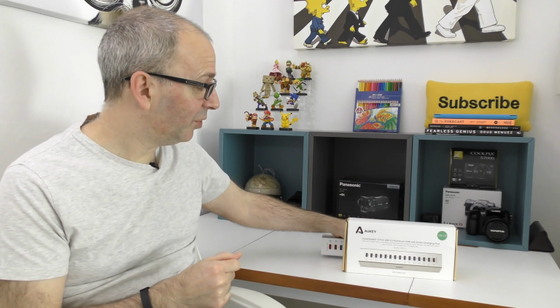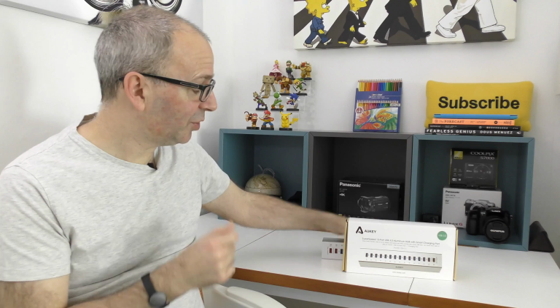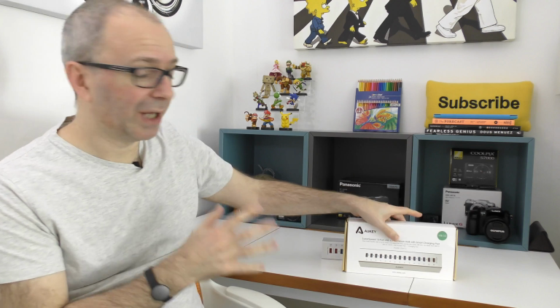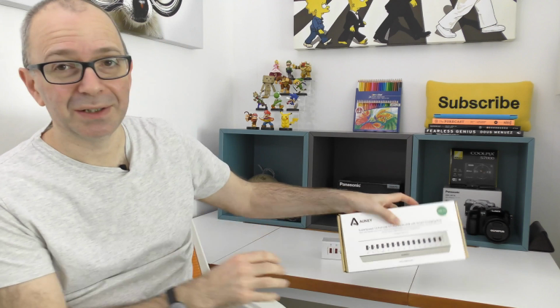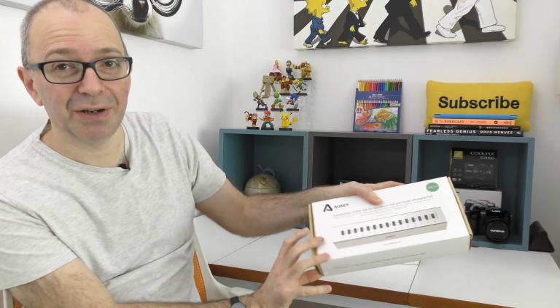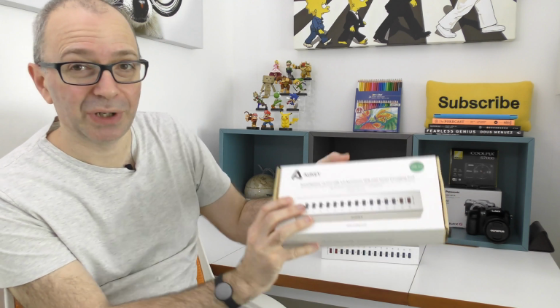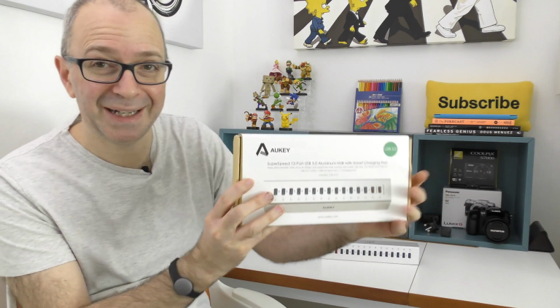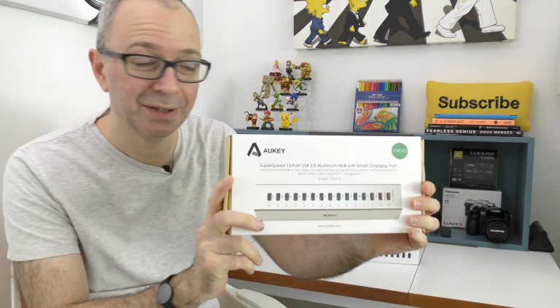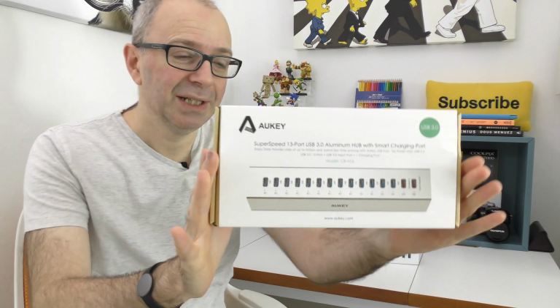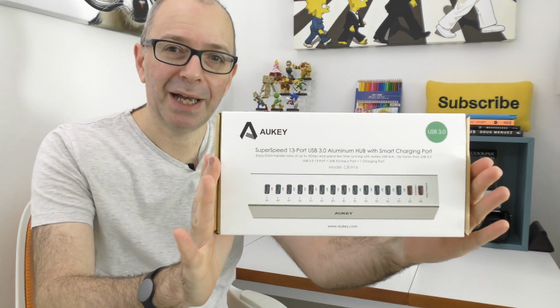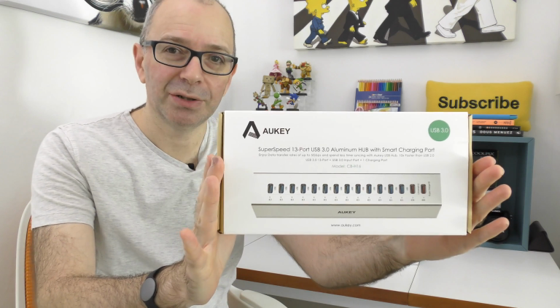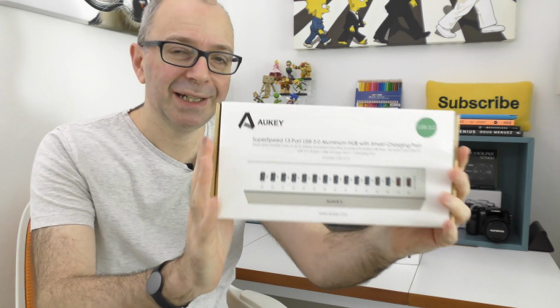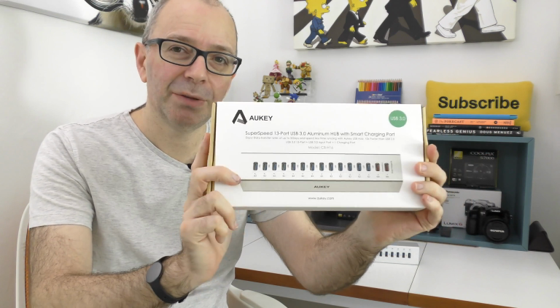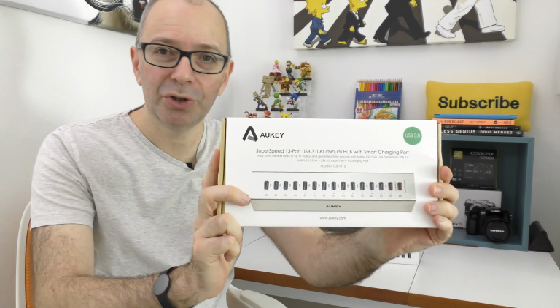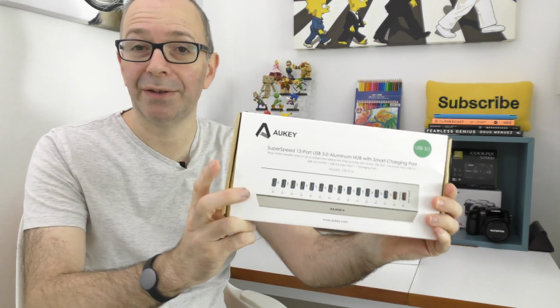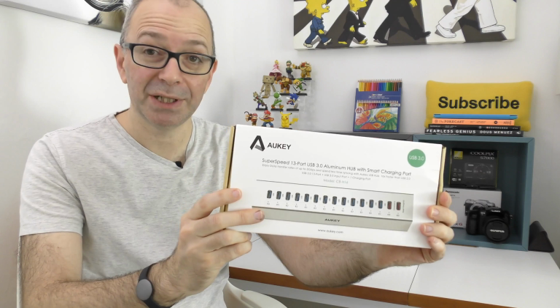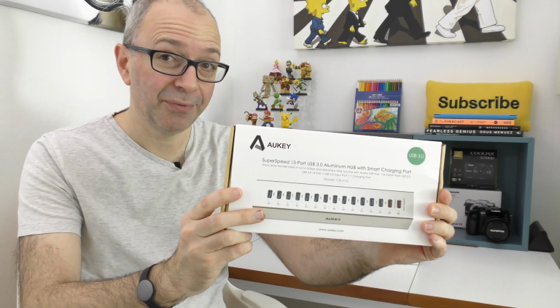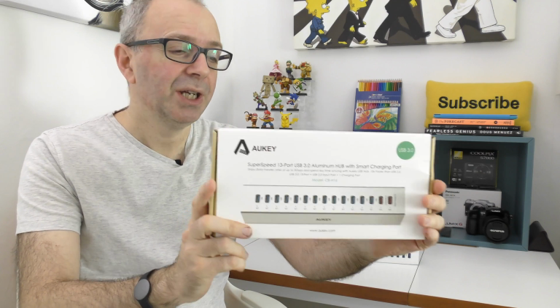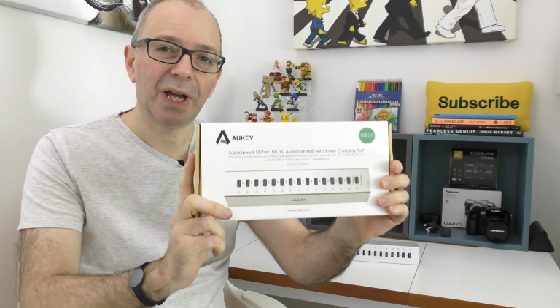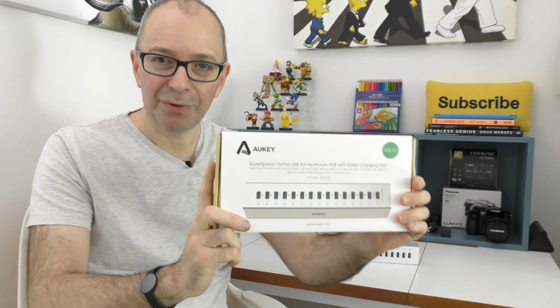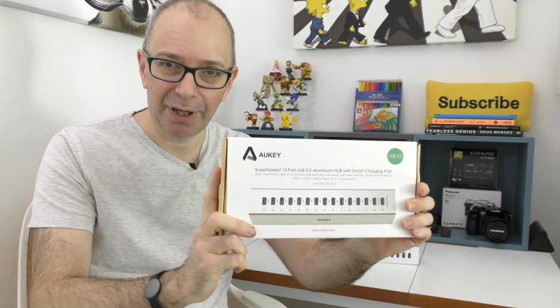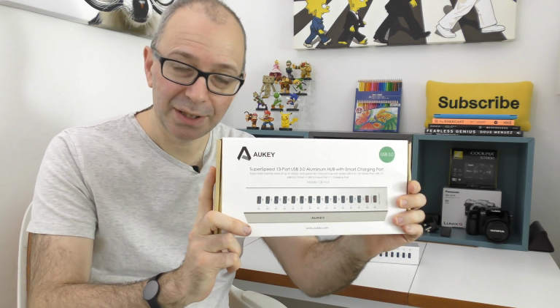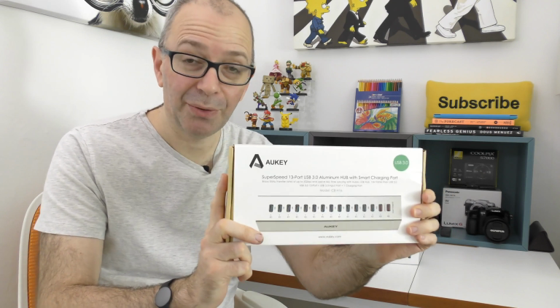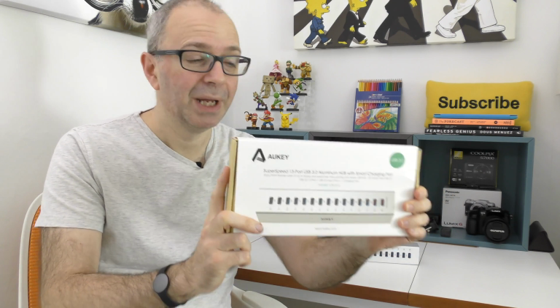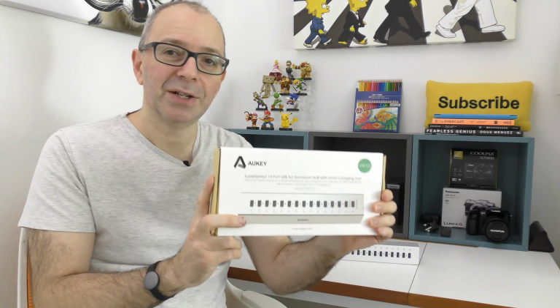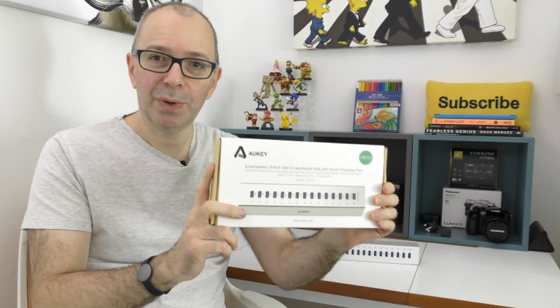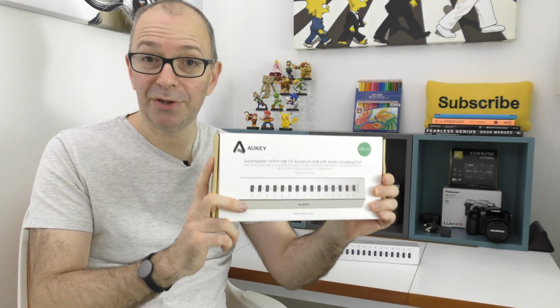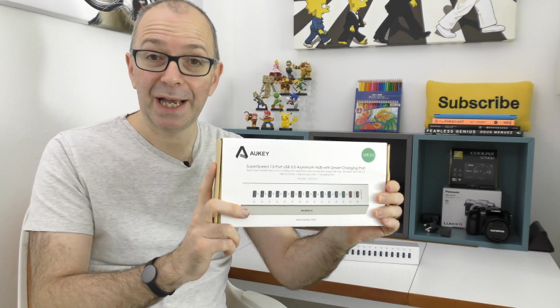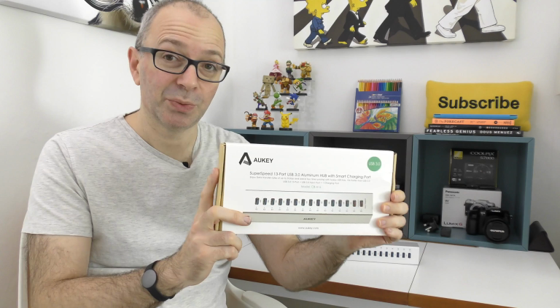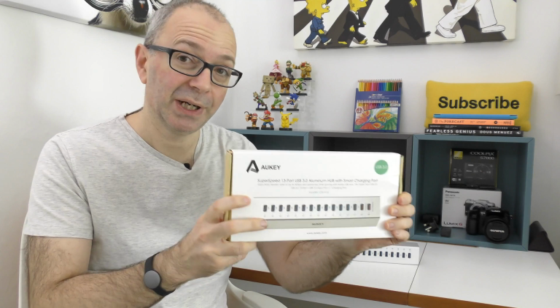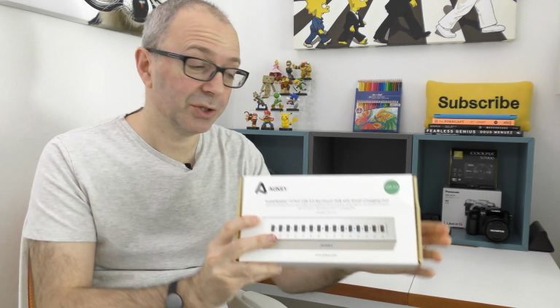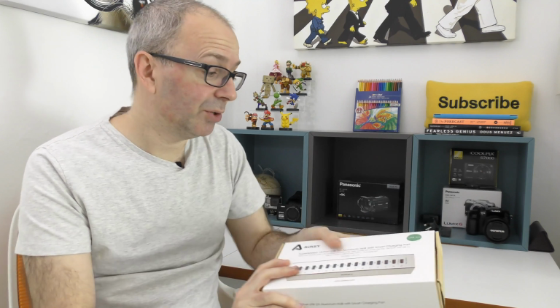Before I show you the actual product, let's look at the packaging. Inside the box you get the hub itself, you also get a power supply because this is a powered hub, and you get a USB 3 cable as well for connecting it to your computer.